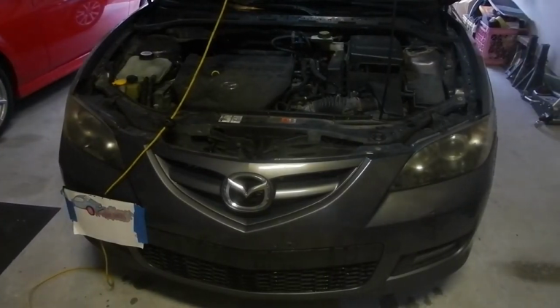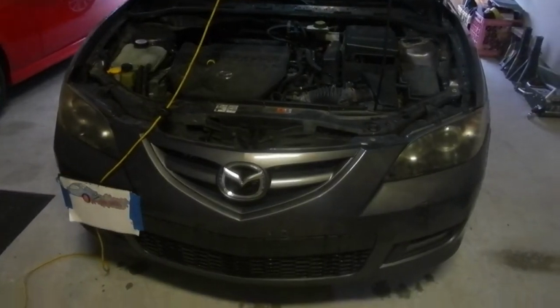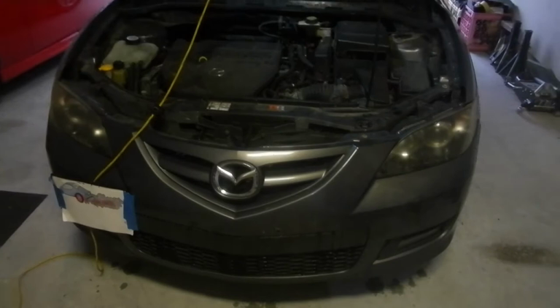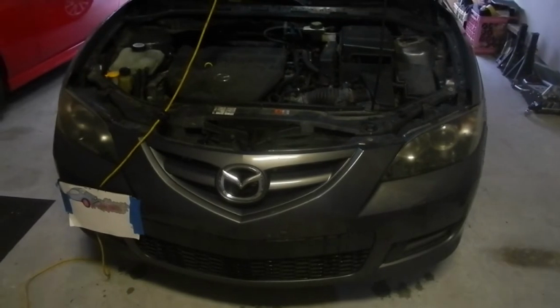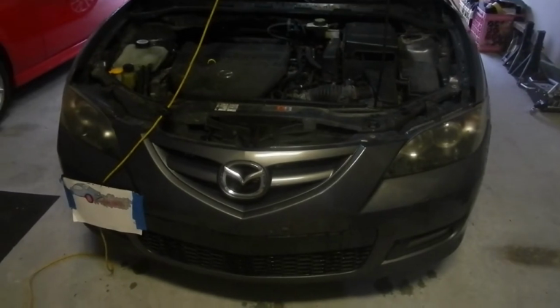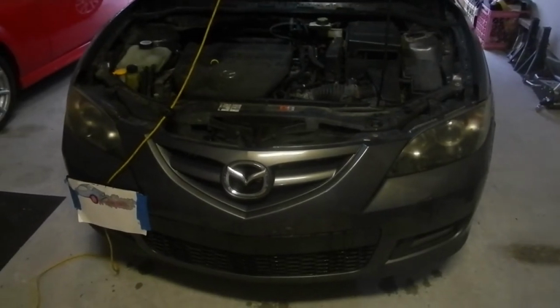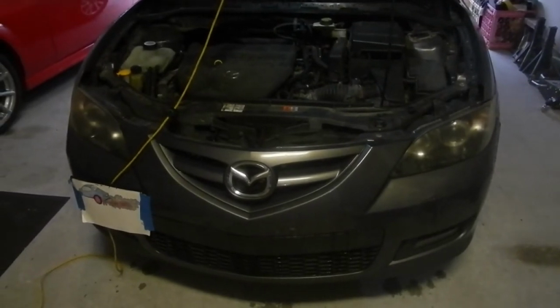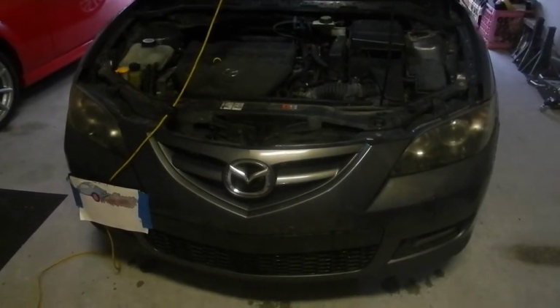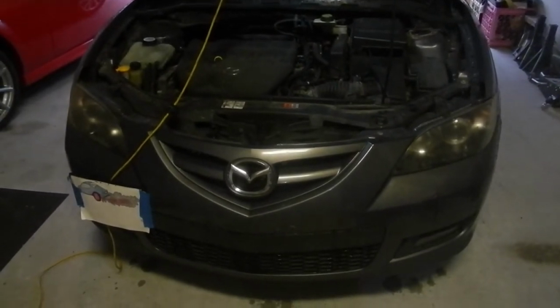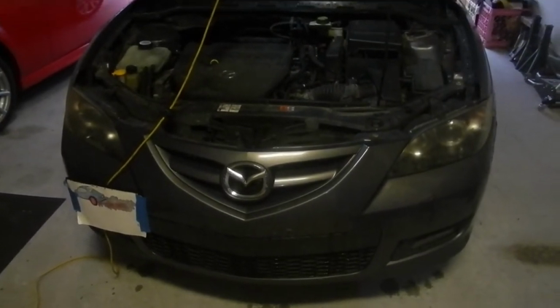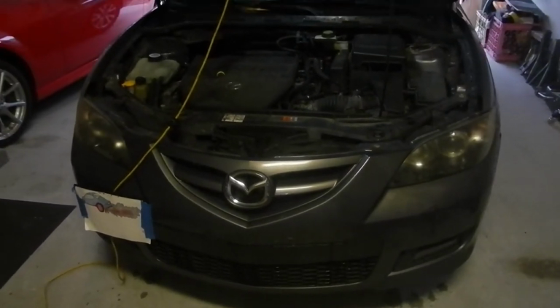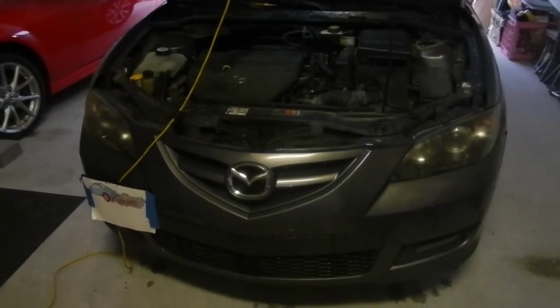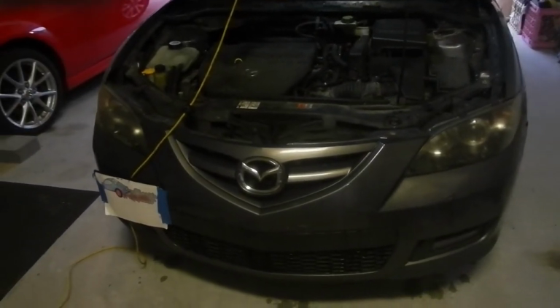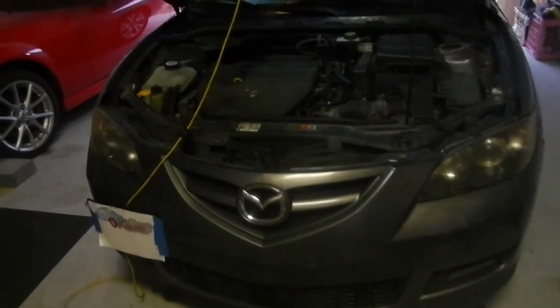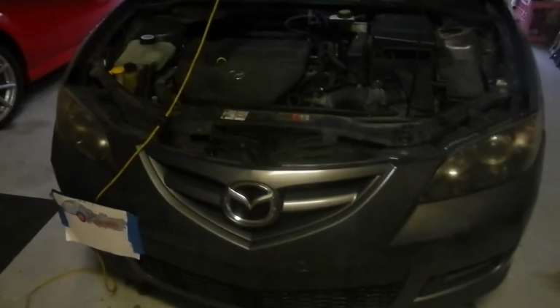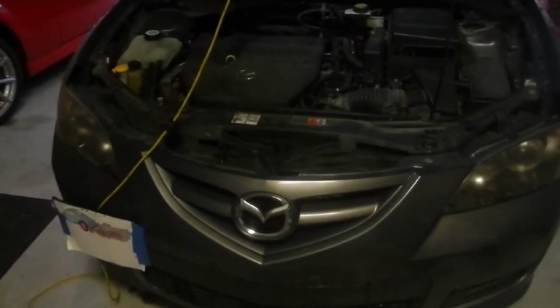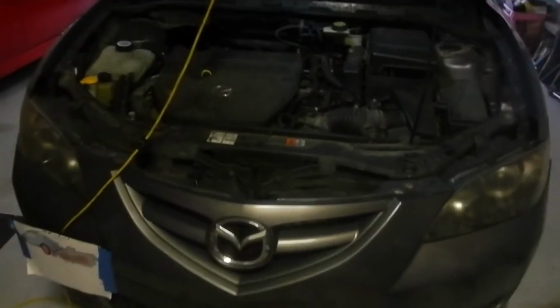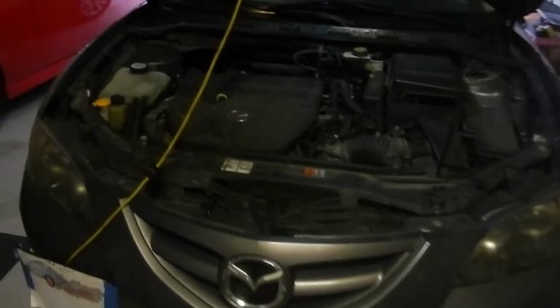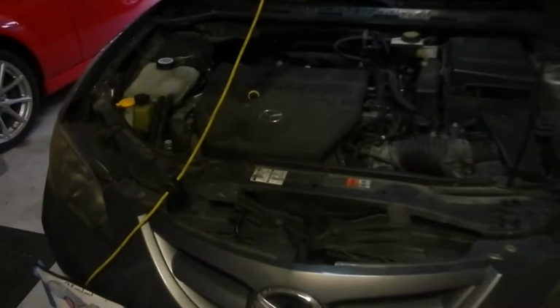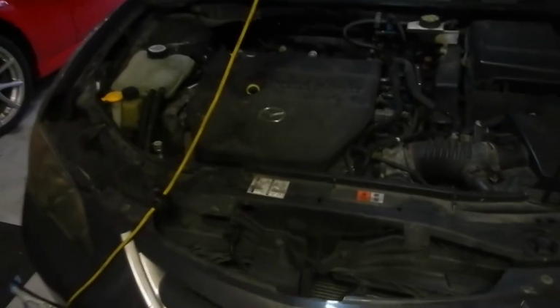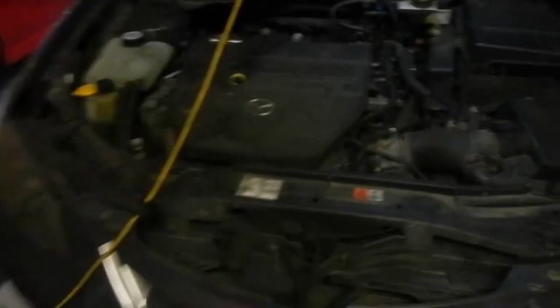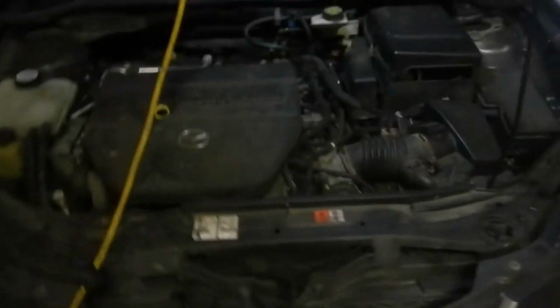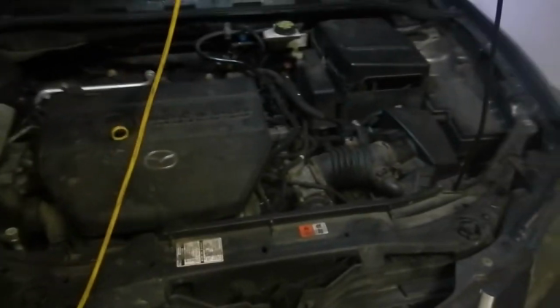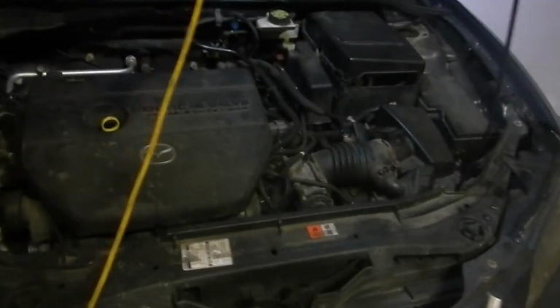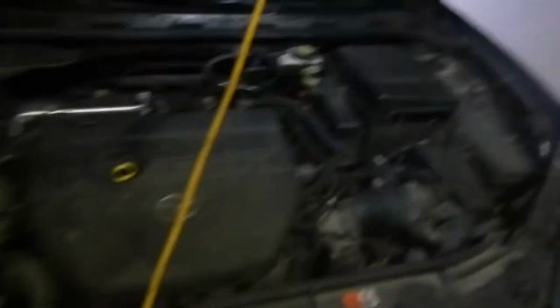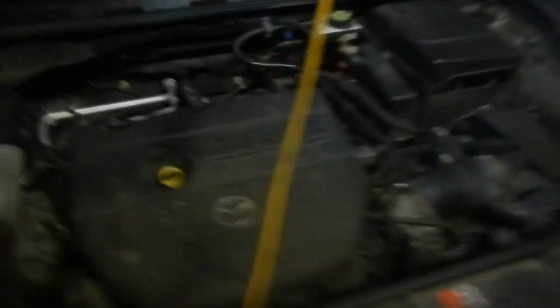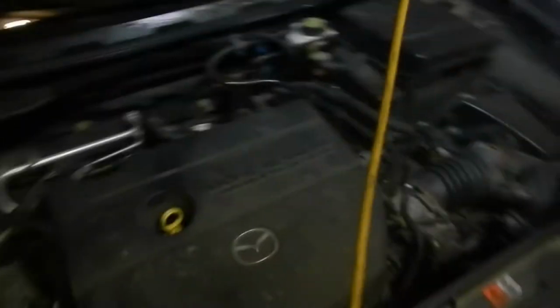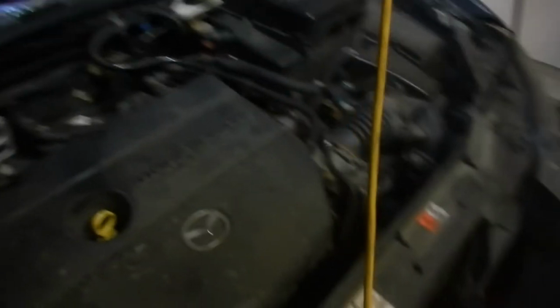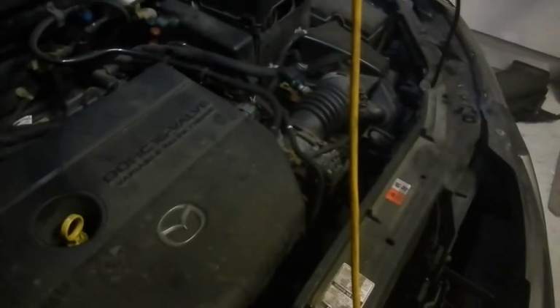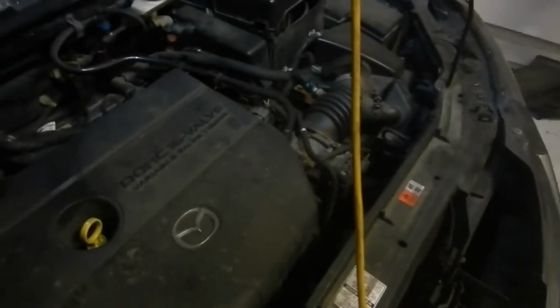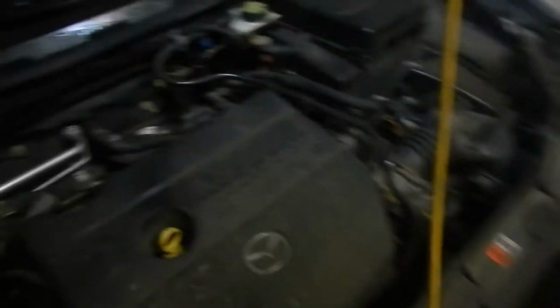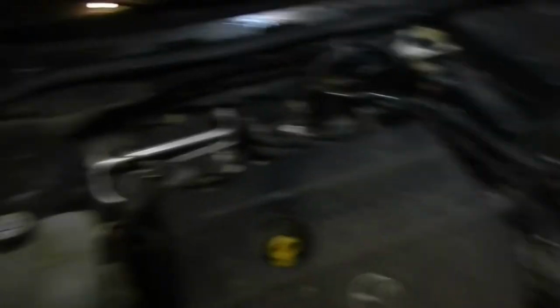One pink wheel here. We got a 2007 Mazda 3. We're going to change the coolant temperature sensor. My fan is not coming on and I'm not sure why. This may or may not be the issue.